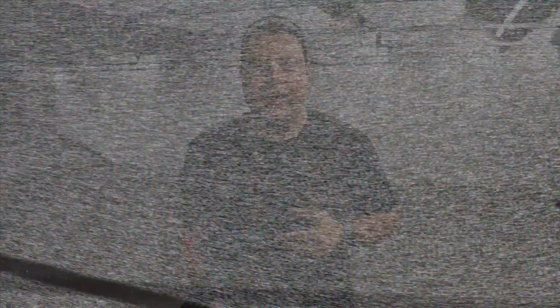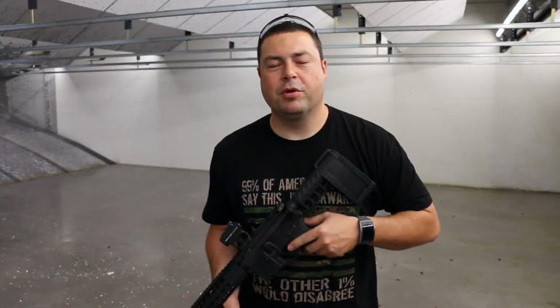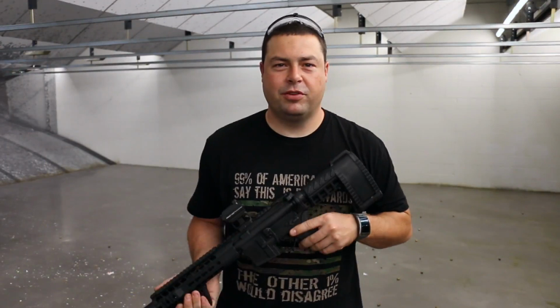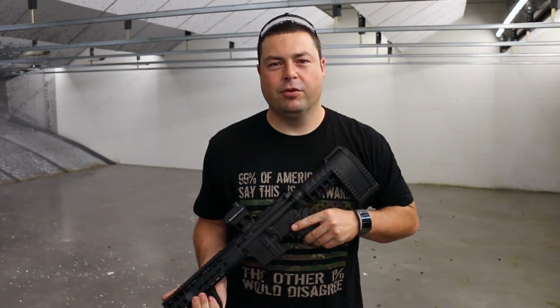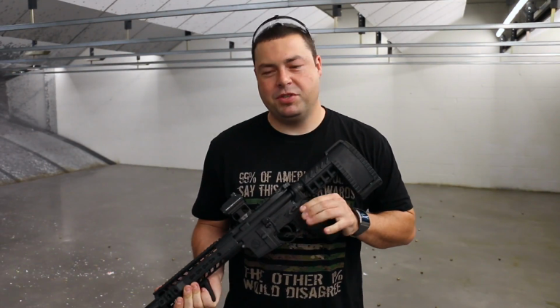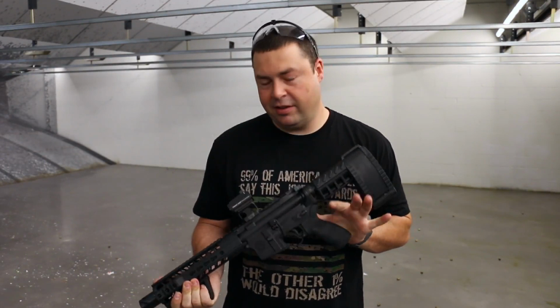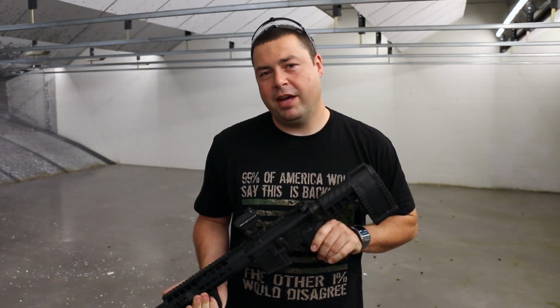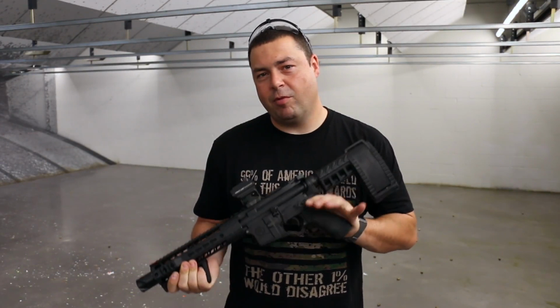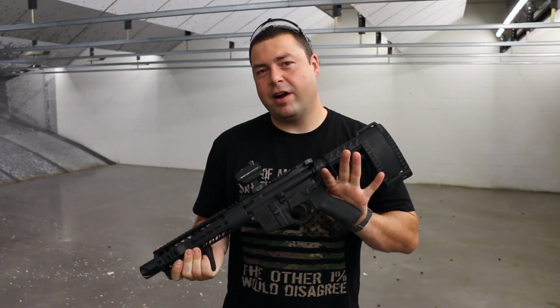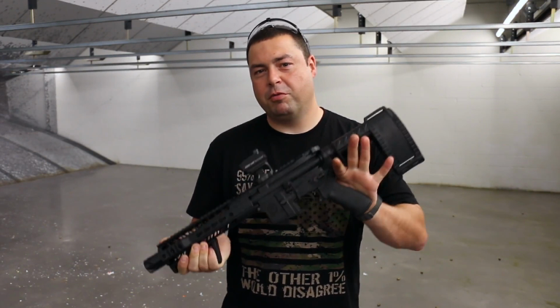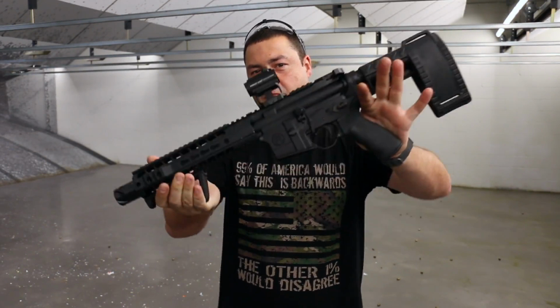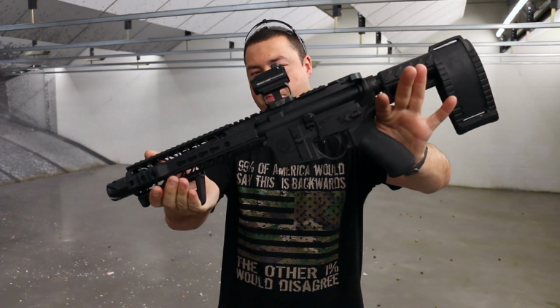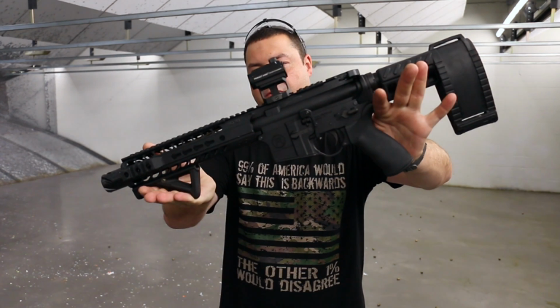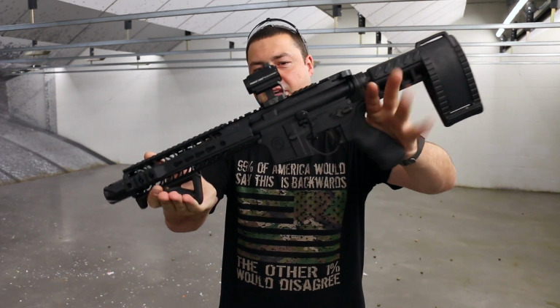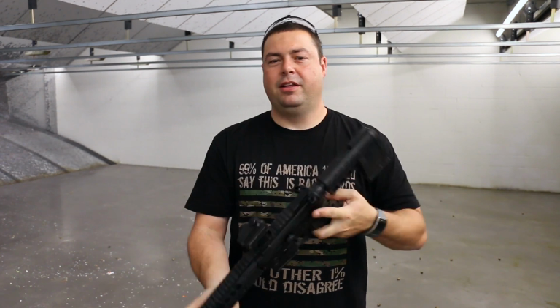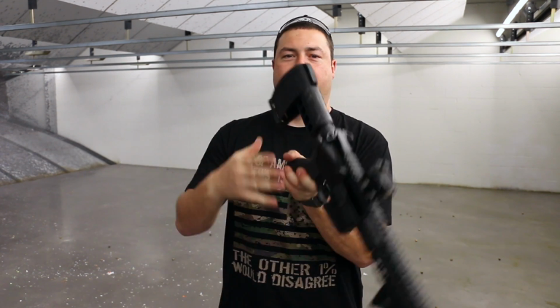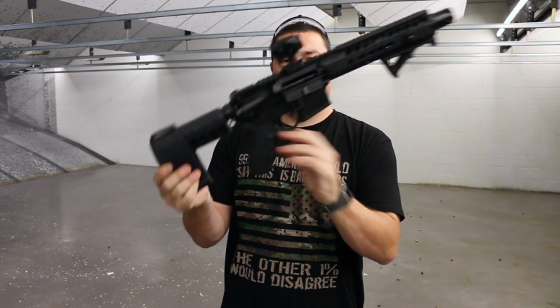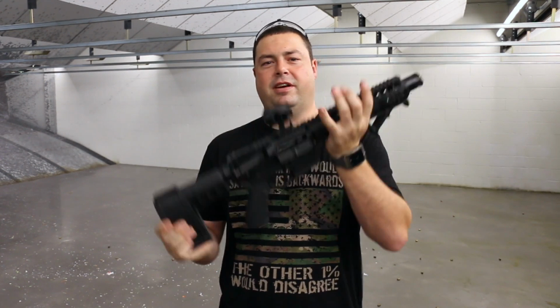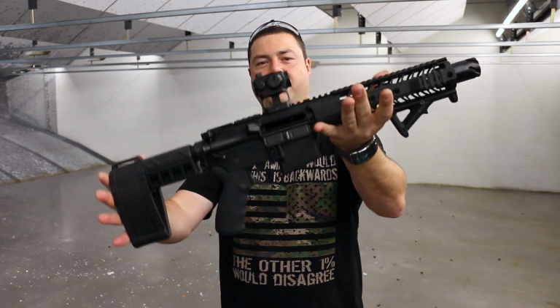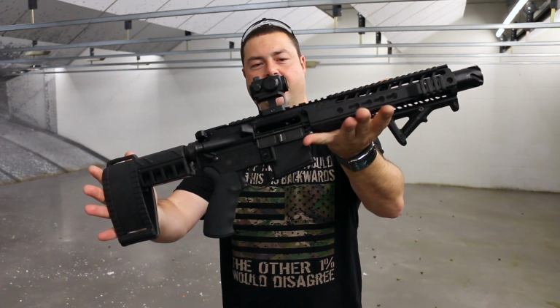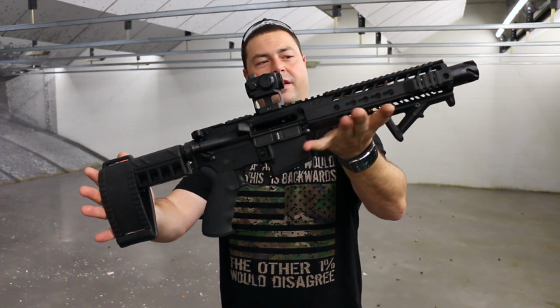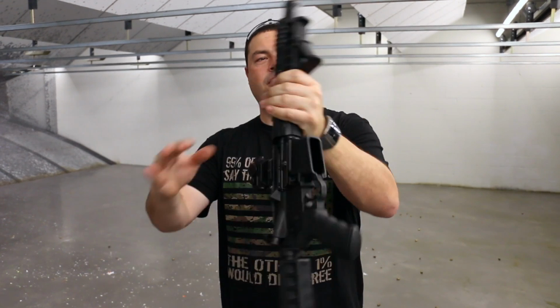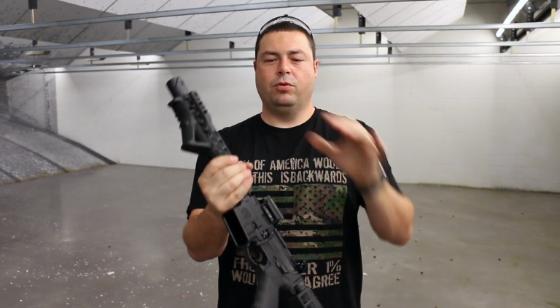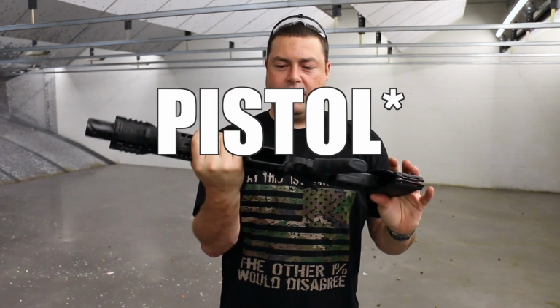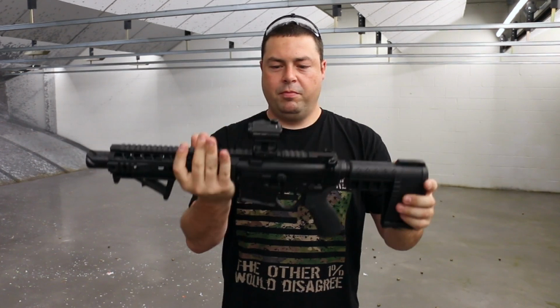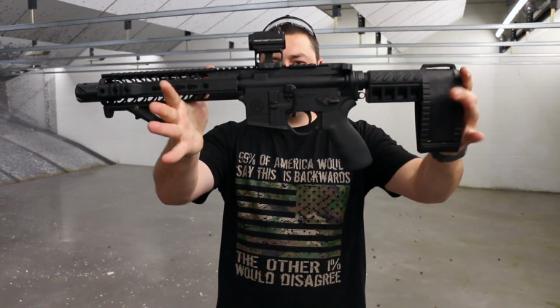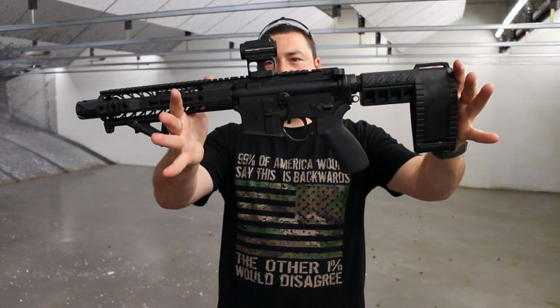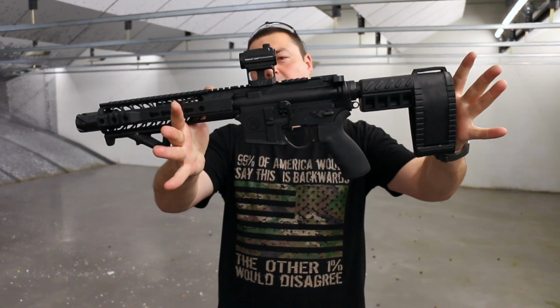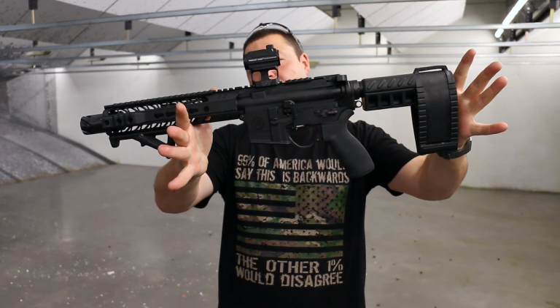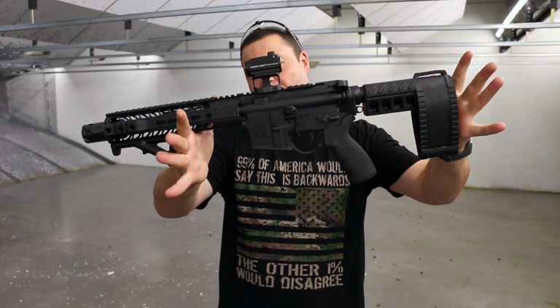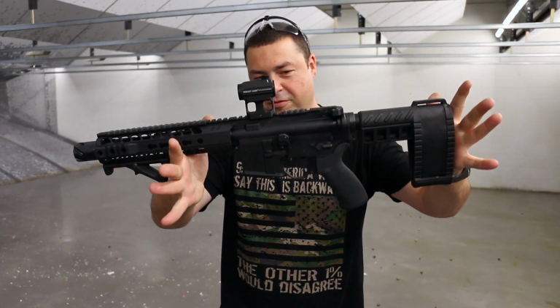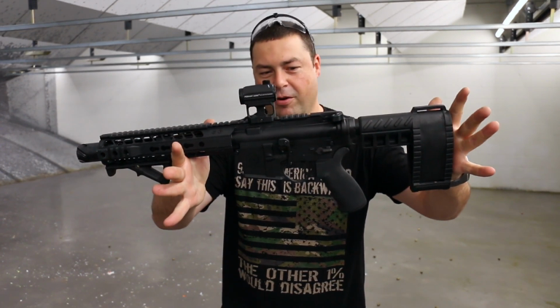Hey guys, welcome to Practical Tactical Group. My name is Jason and today we have a Radical Firearms AR Pistol for you. Check this out, shall we? Really cool pistol from Radical Firearms.